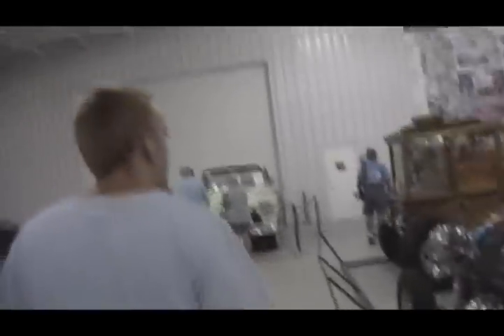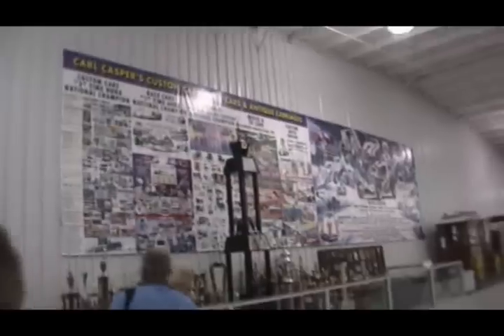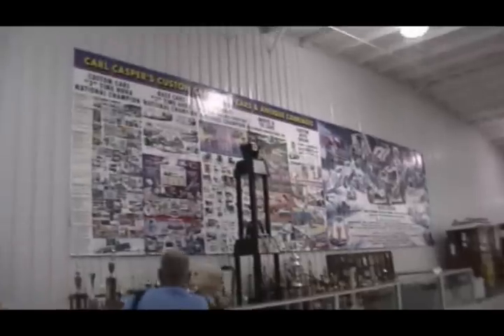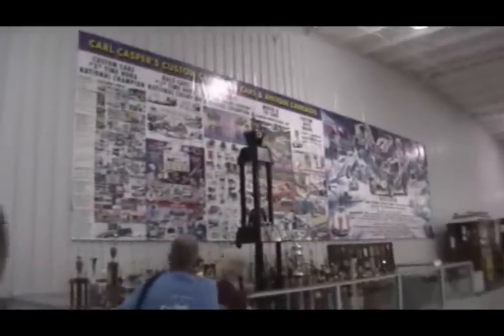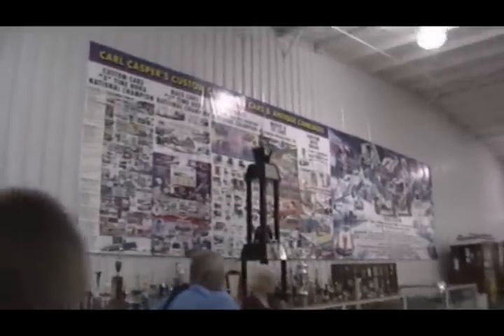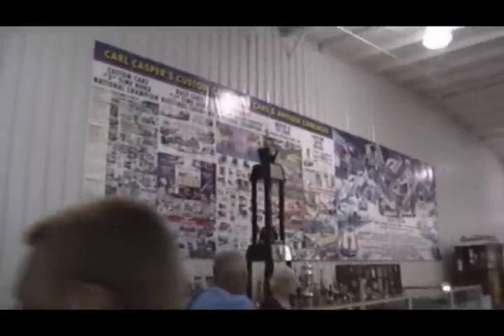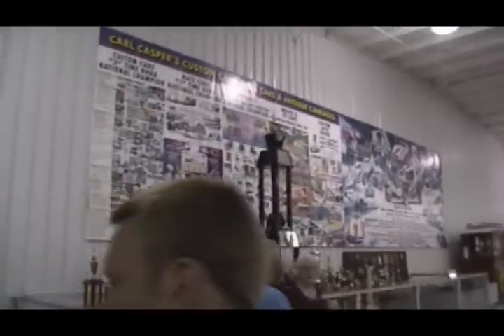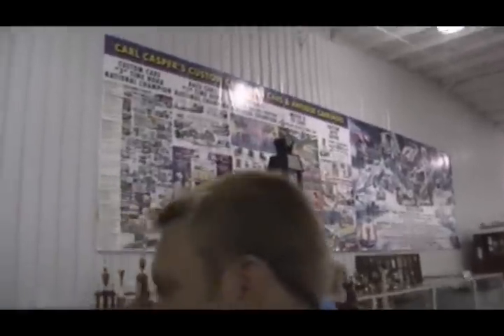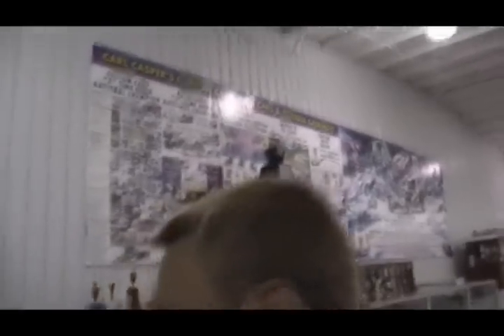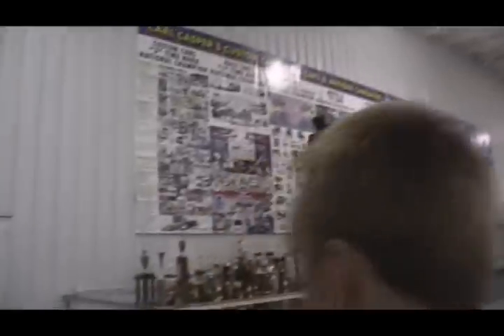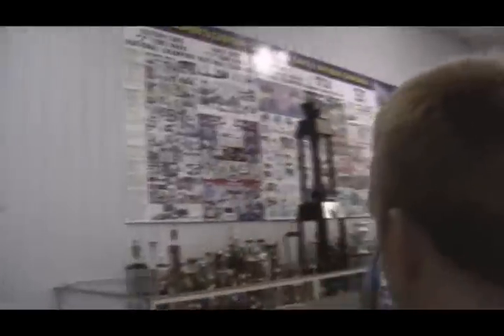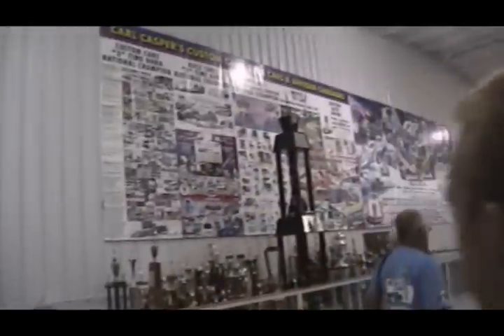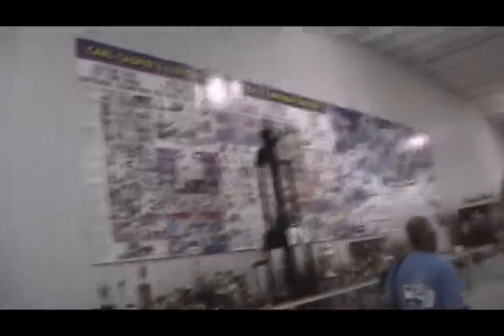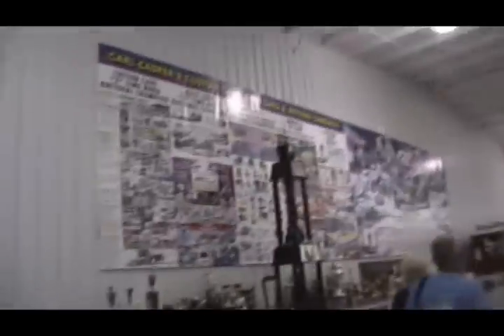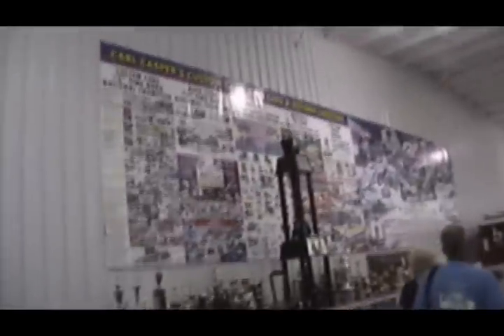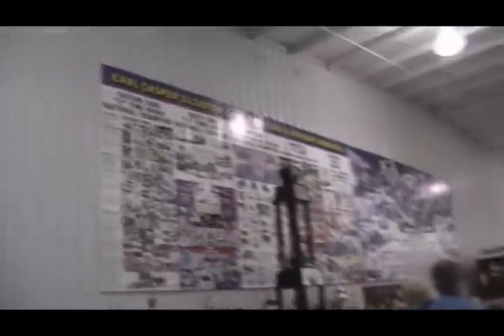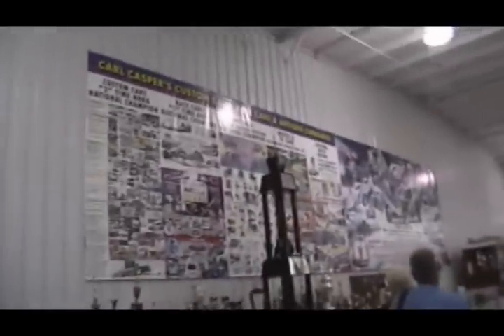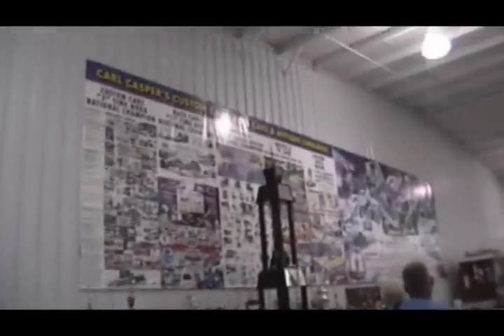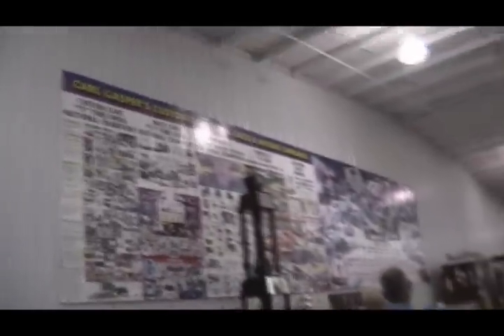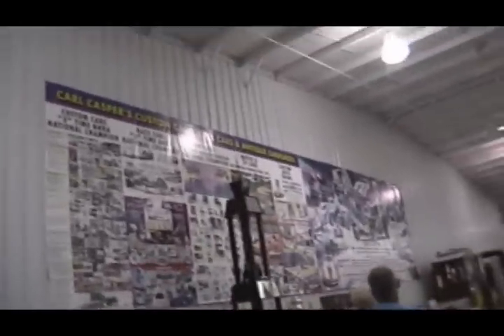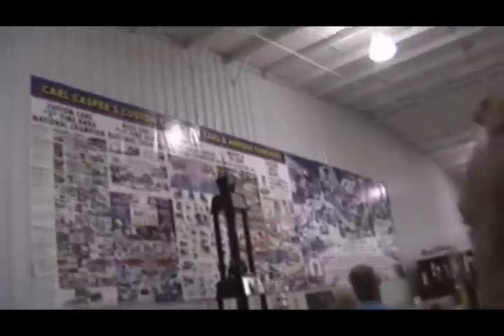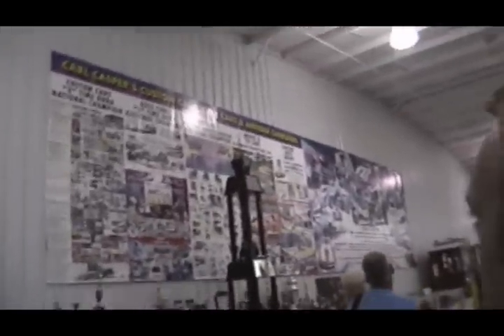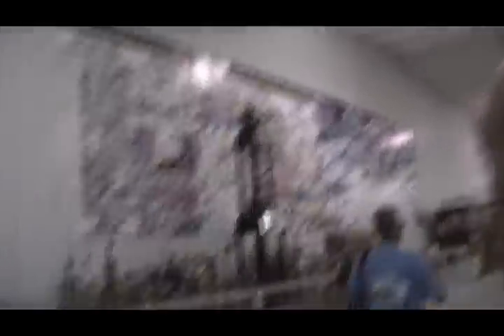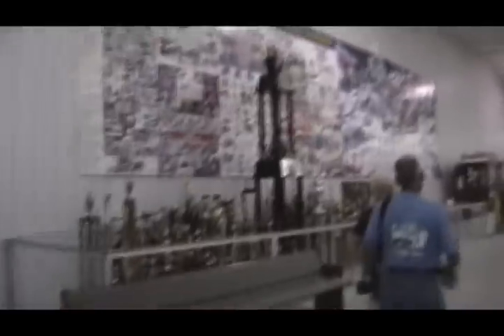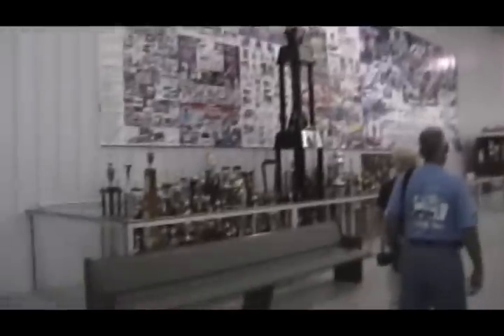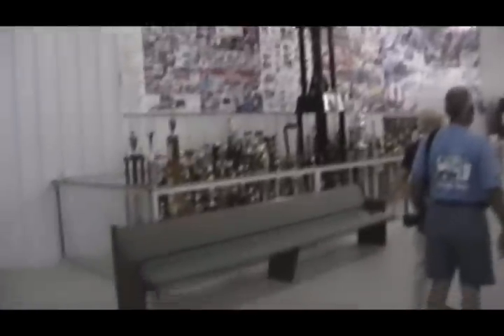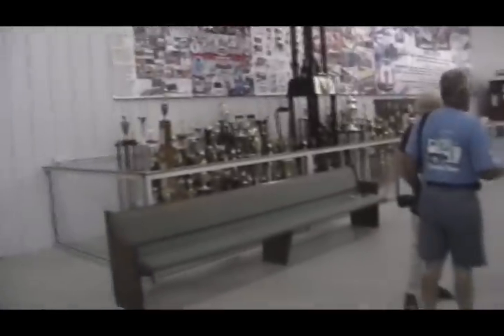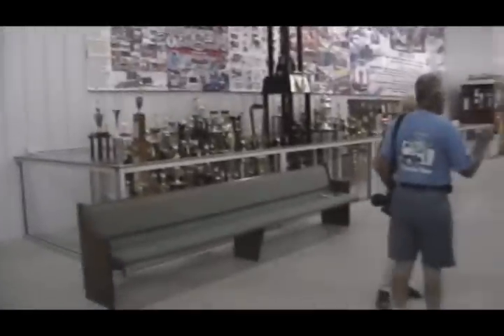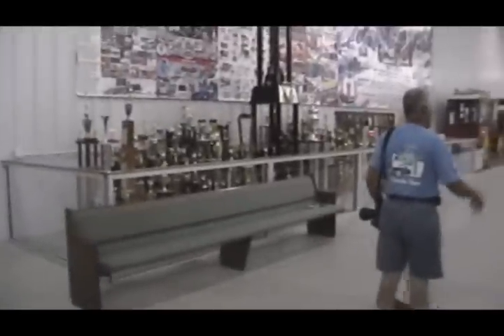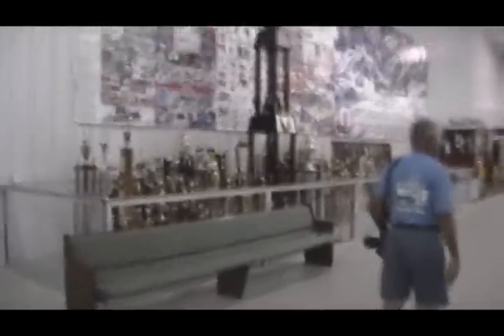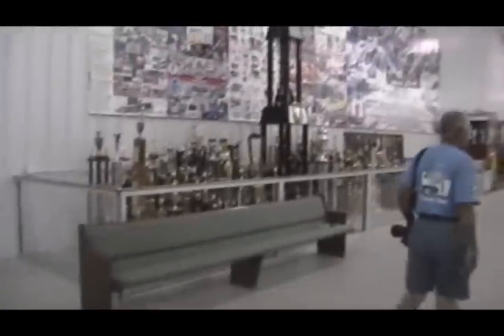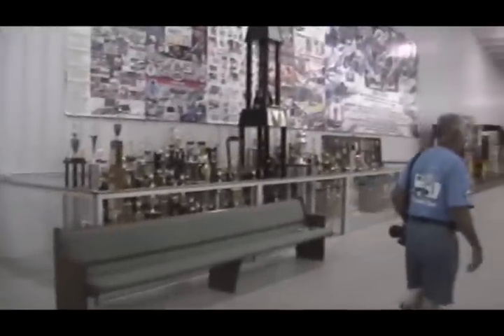That is one tall trophy — it's like a story high. That's a lot of trophies.